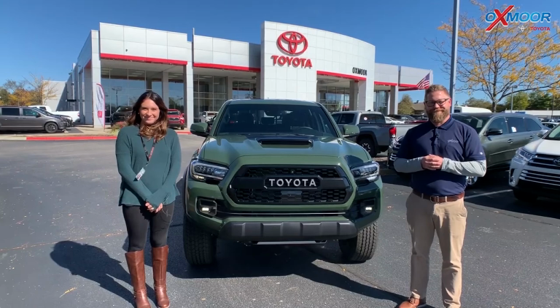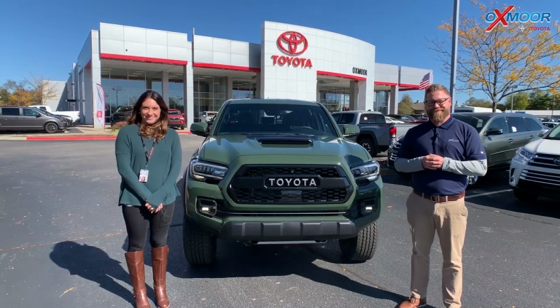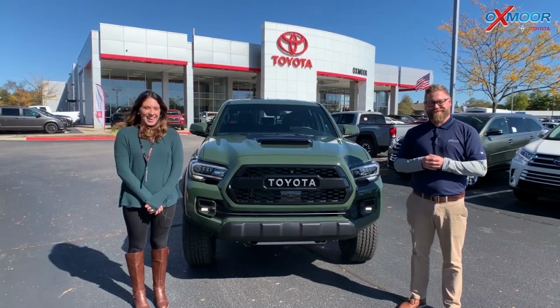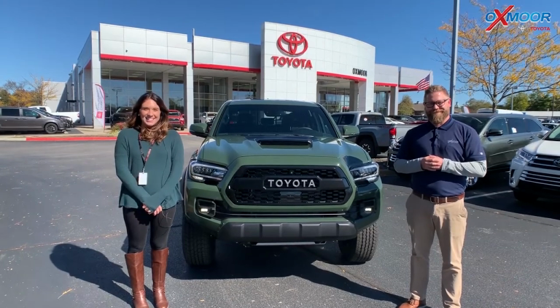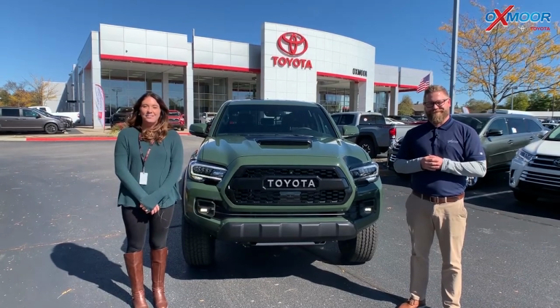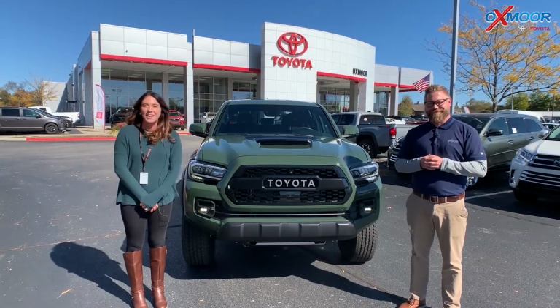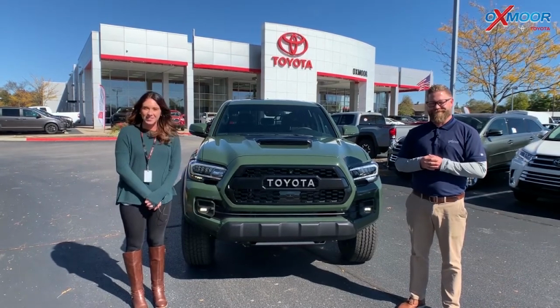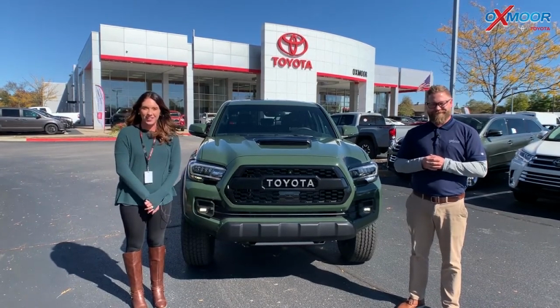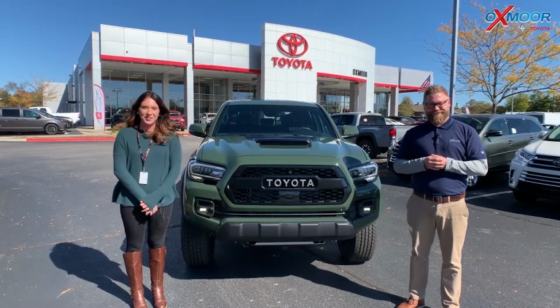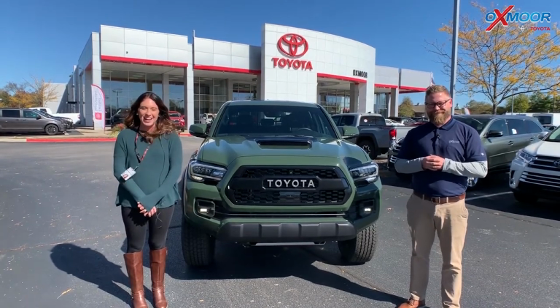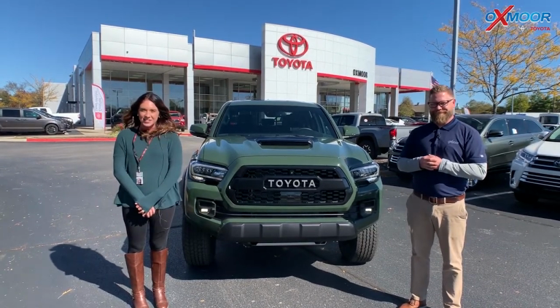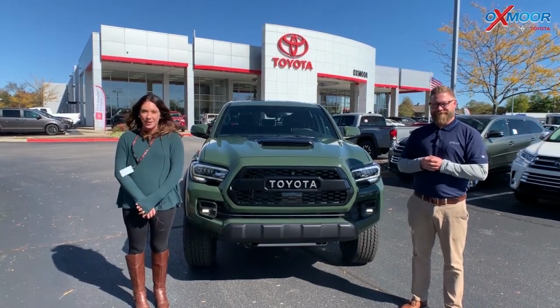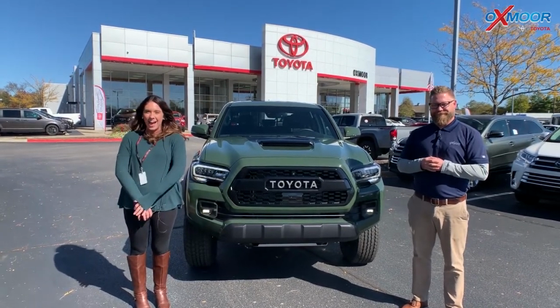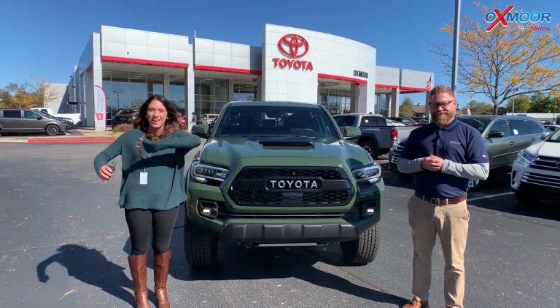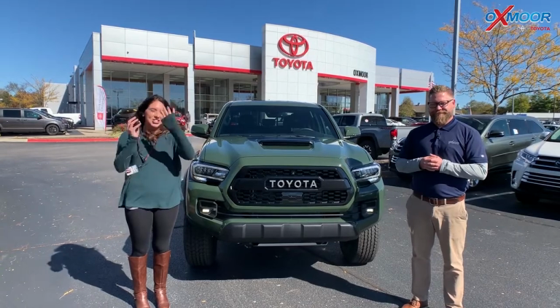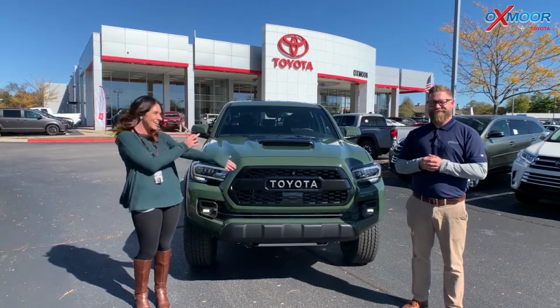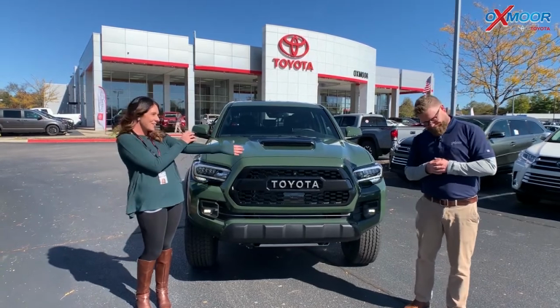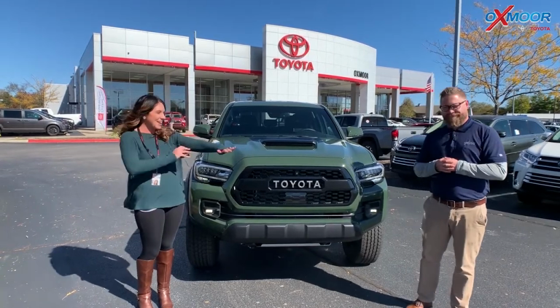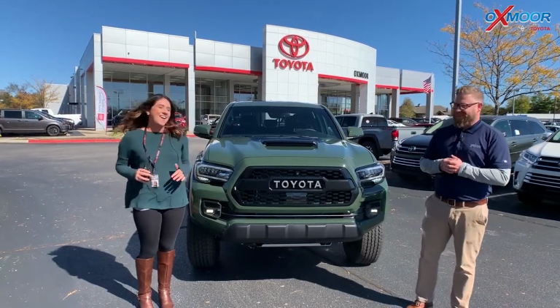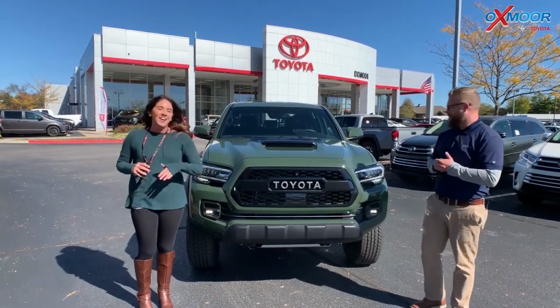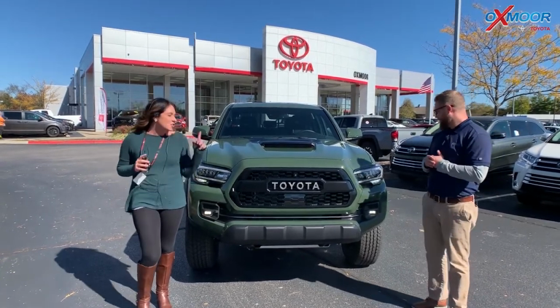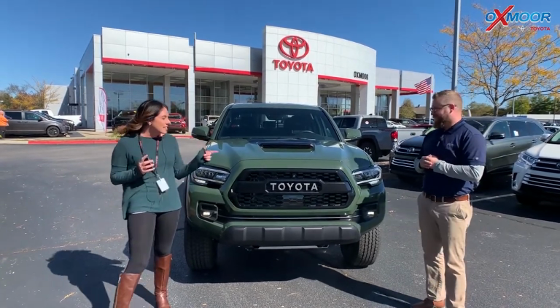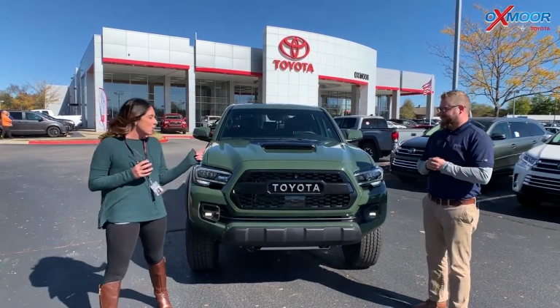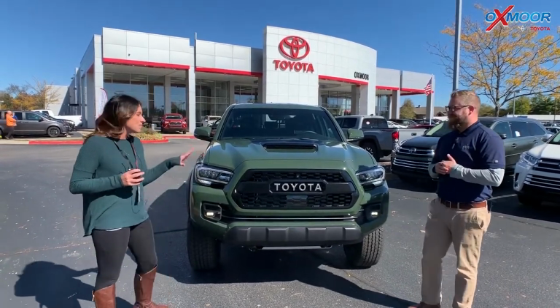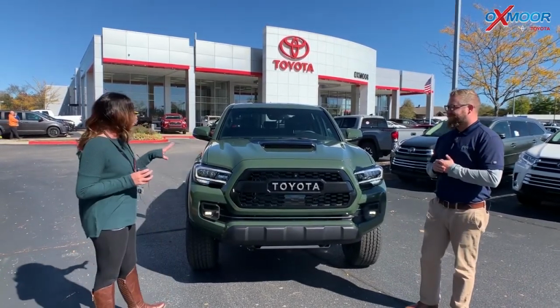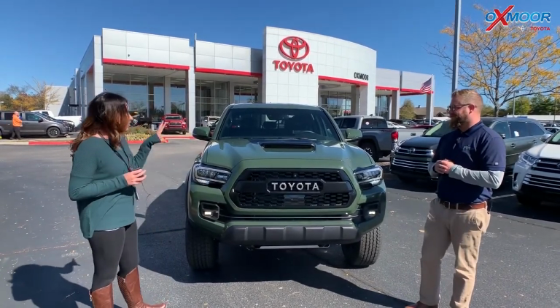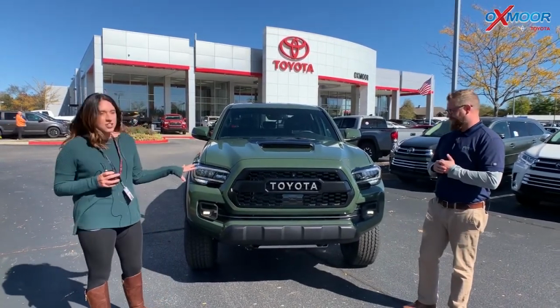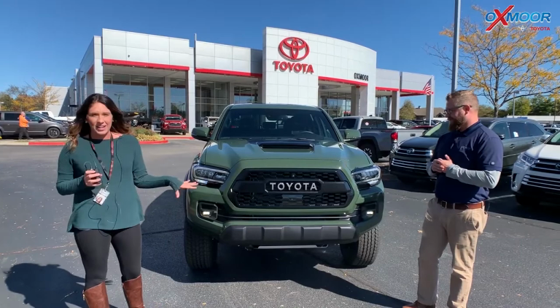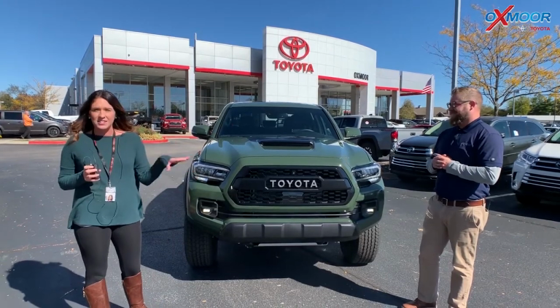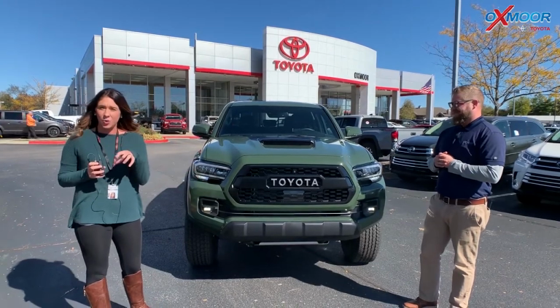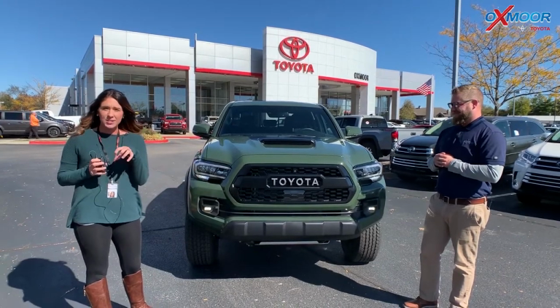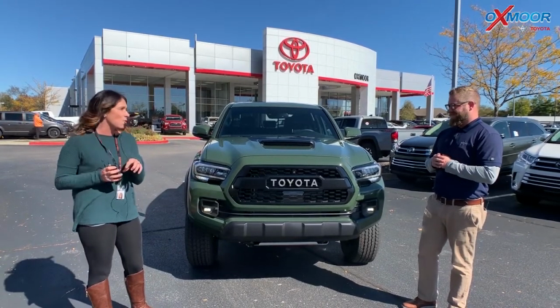Hey guys, it's Gabrielle with Oxmoor Auto Group here today at Oxmoor Toyota. I have Chuck here with me. He's going to be going over some details on the 2020 Toyota Tacoma.